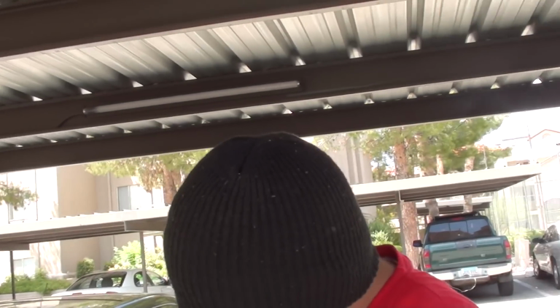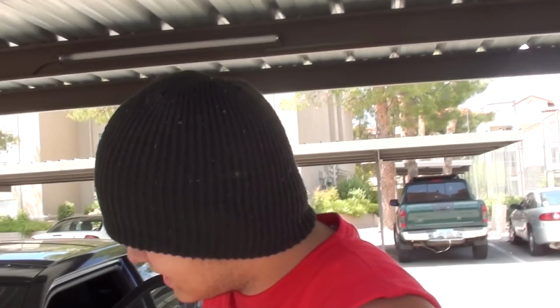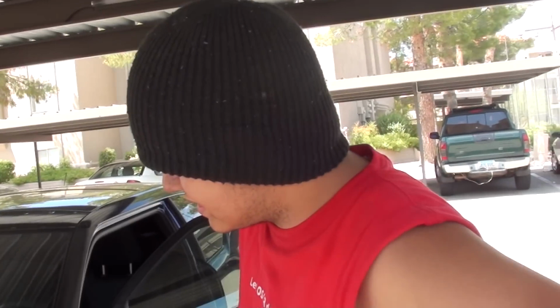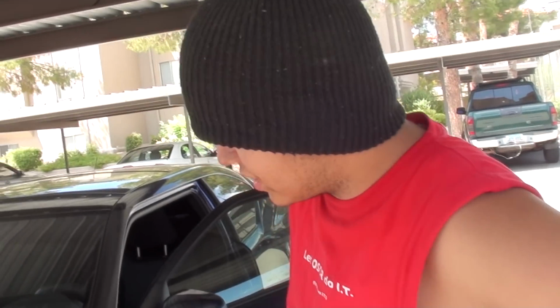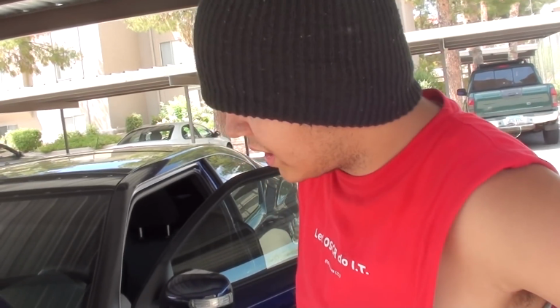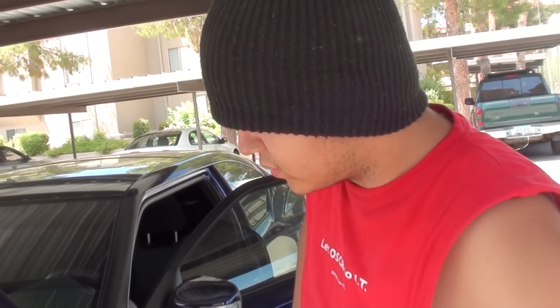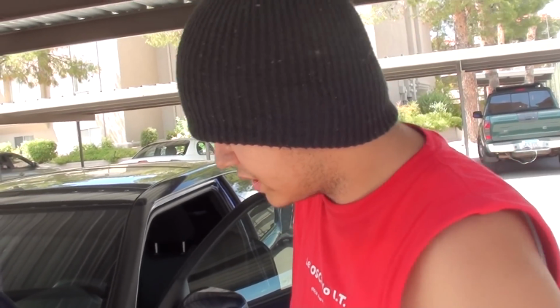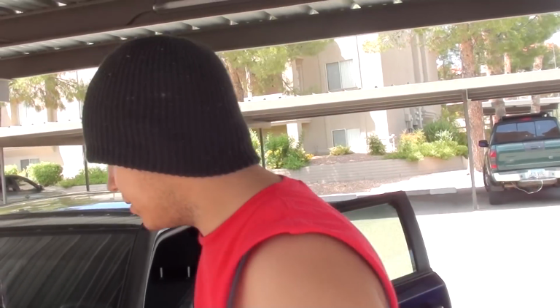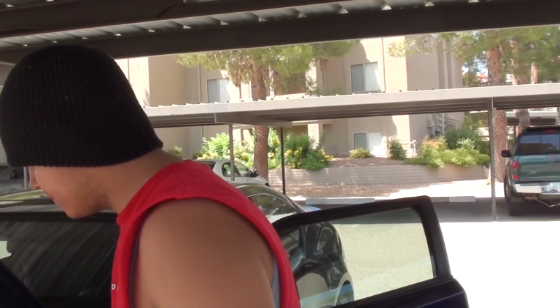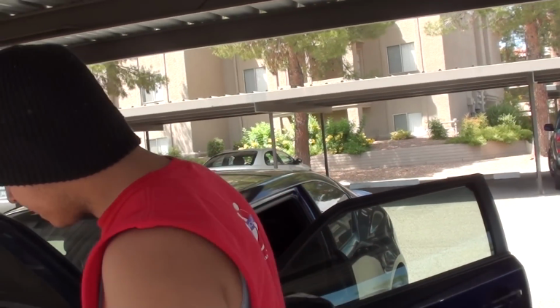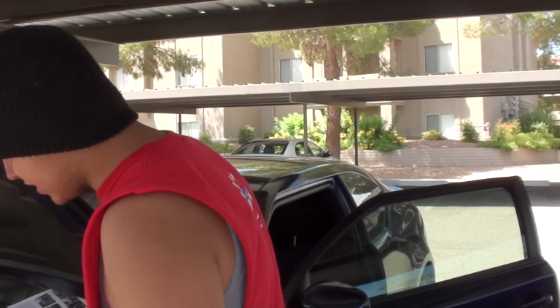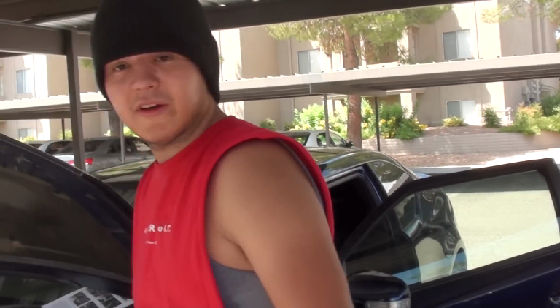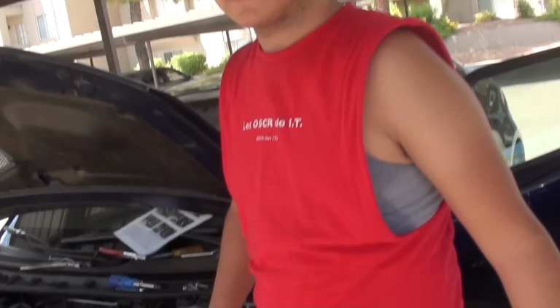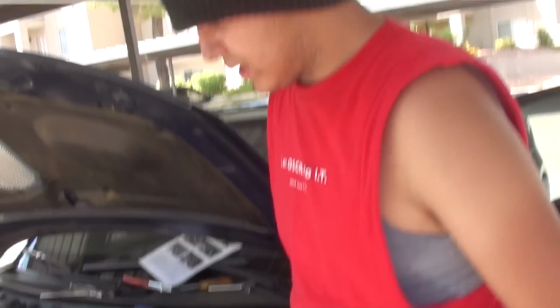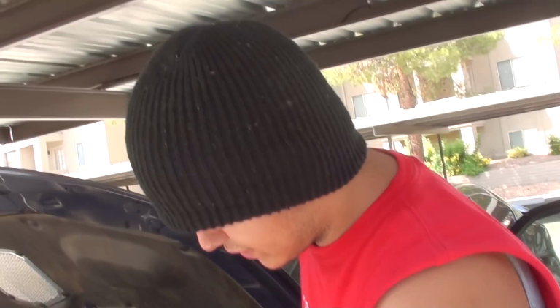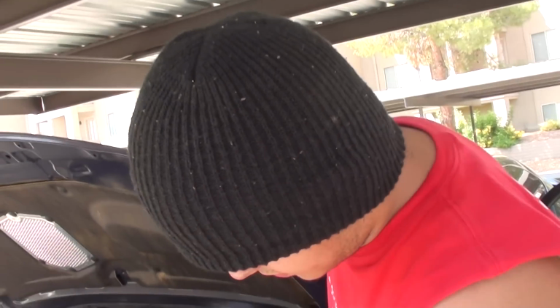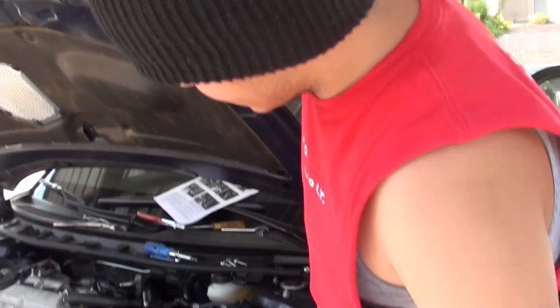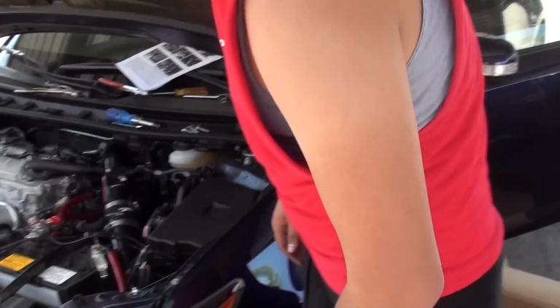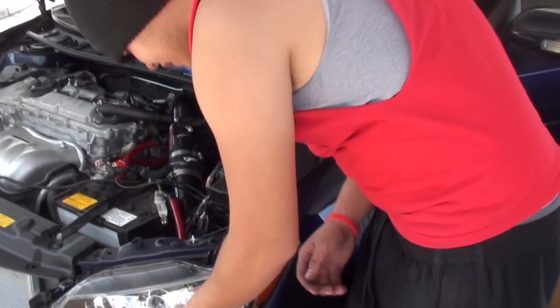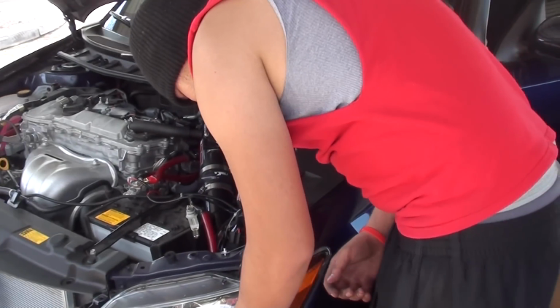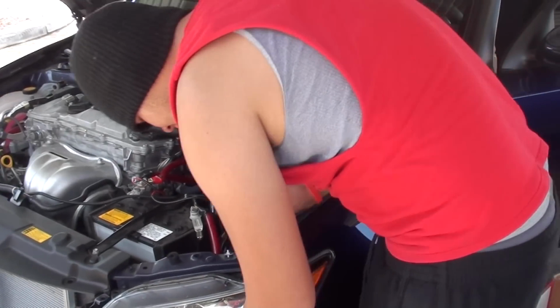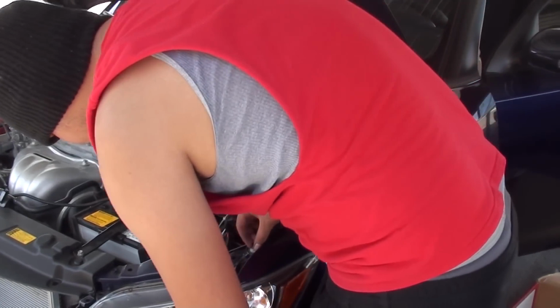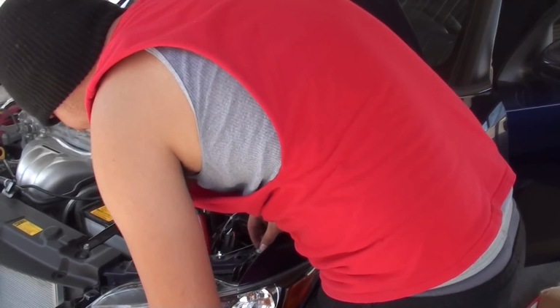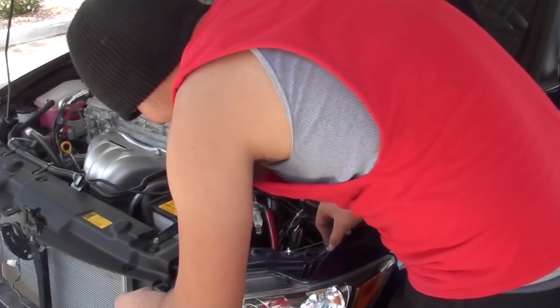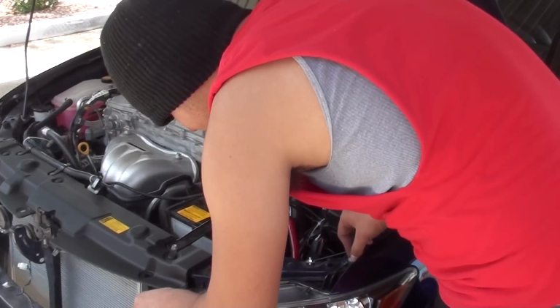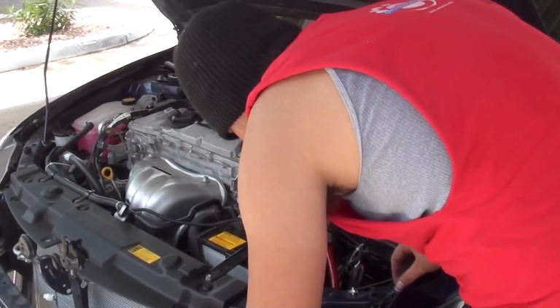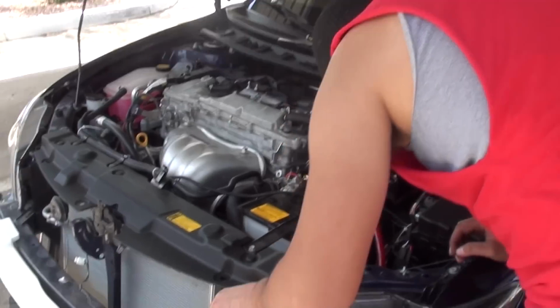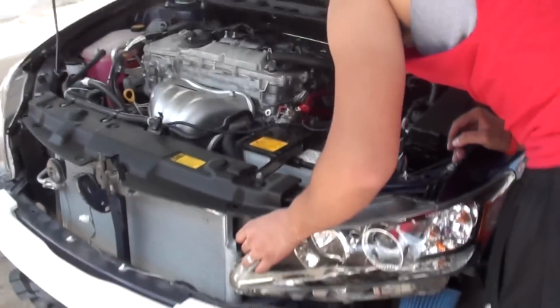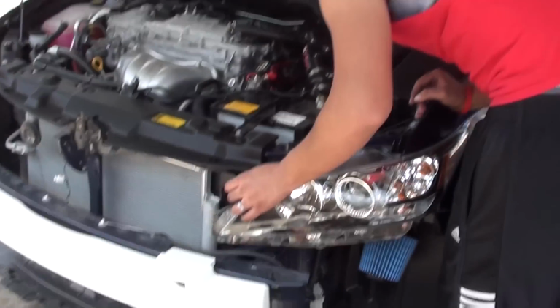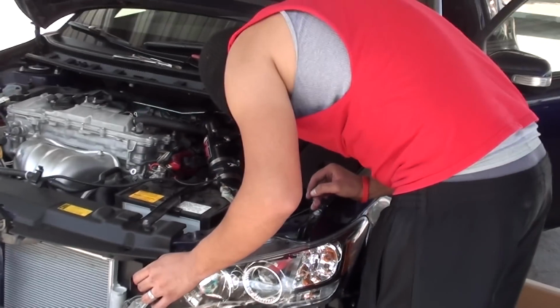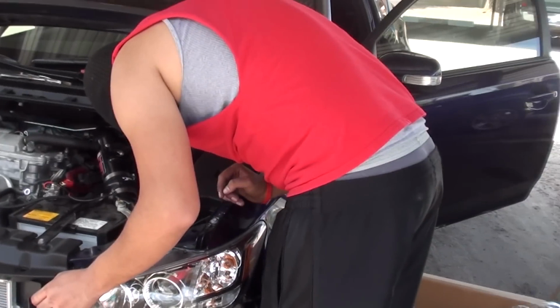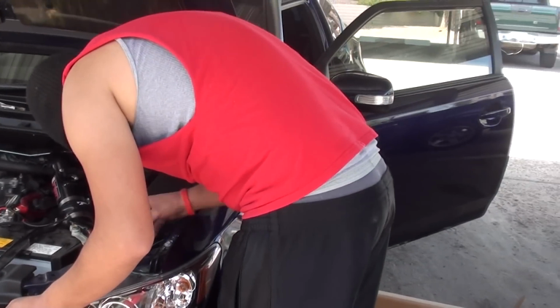My guess is you're gonna have to take off your bumper — it's not gonna take five minutes. If not the bumper, somehow take off your headlight or something. I'm trying to see how you take off the headlight and I see these two screws, these two bolts. It should be fairly easy.